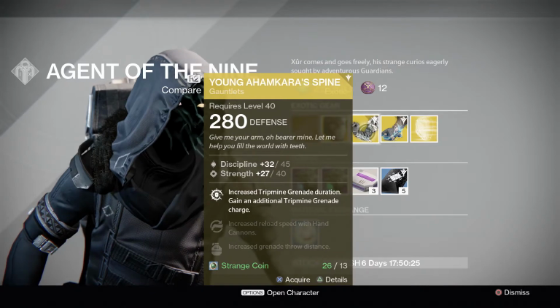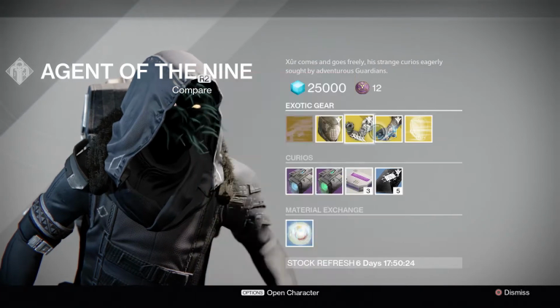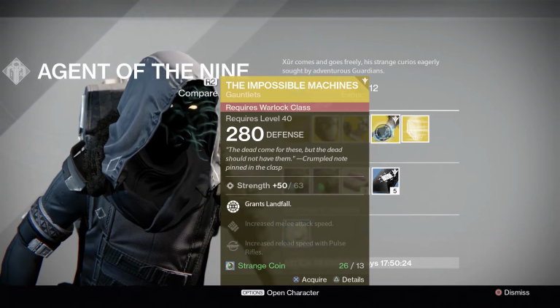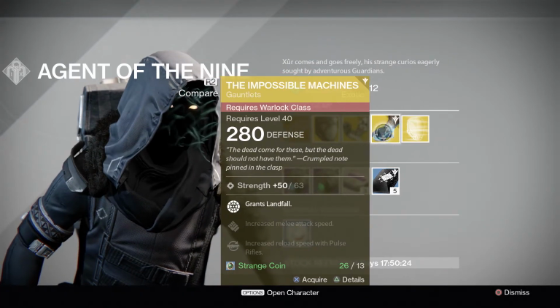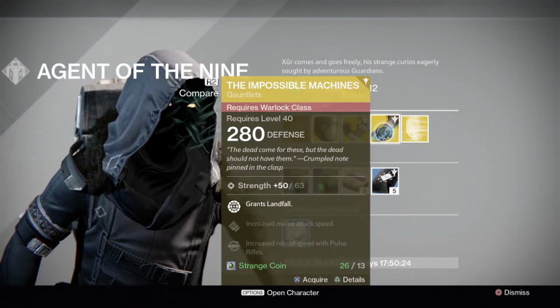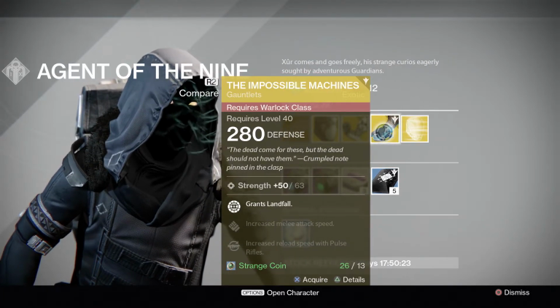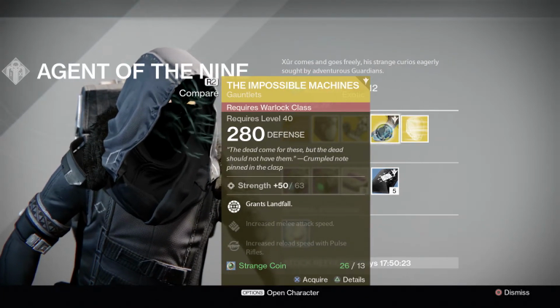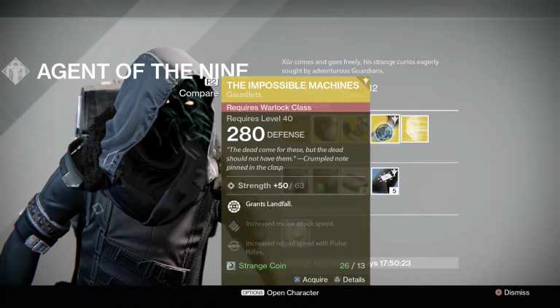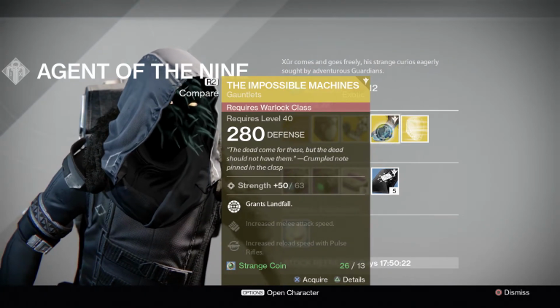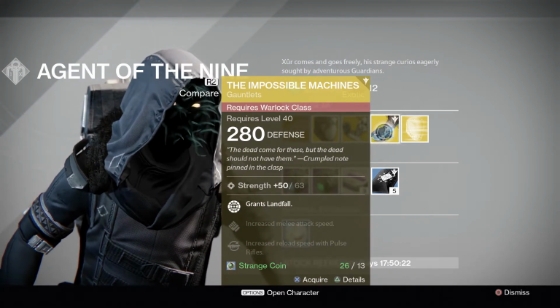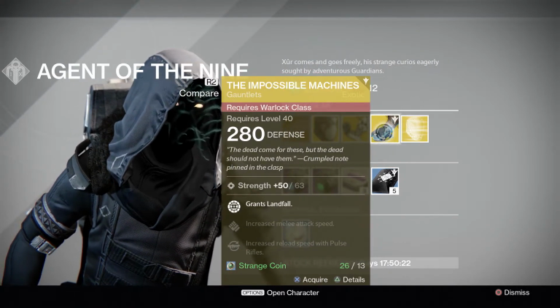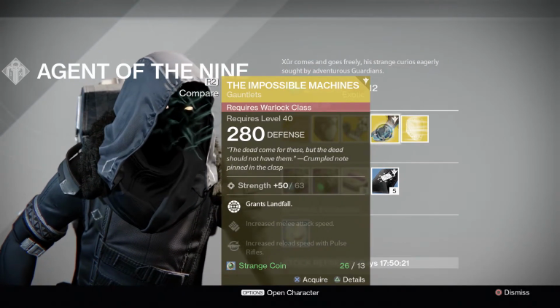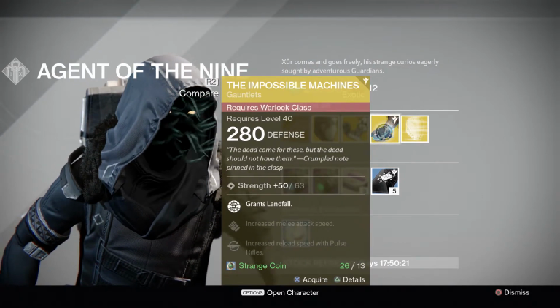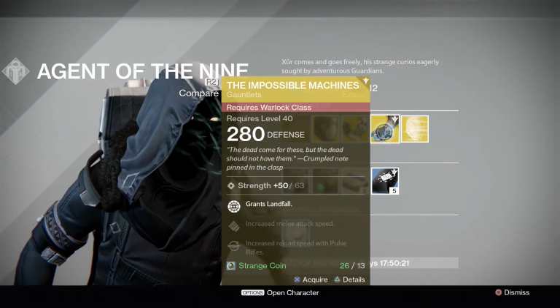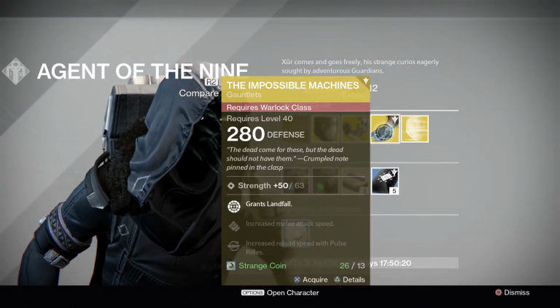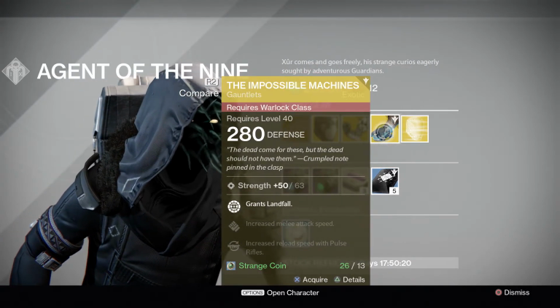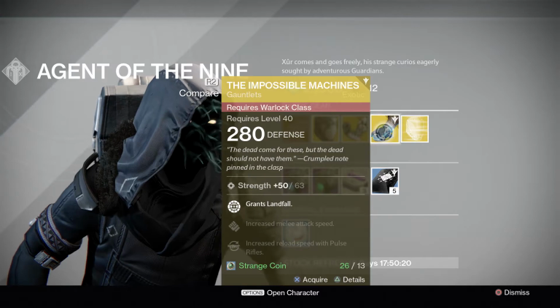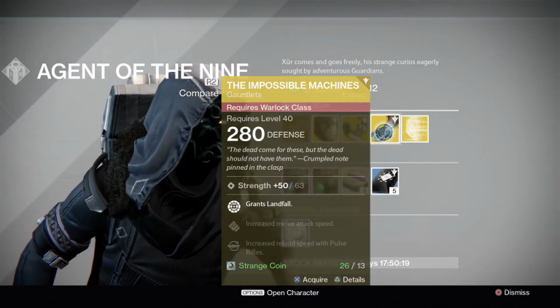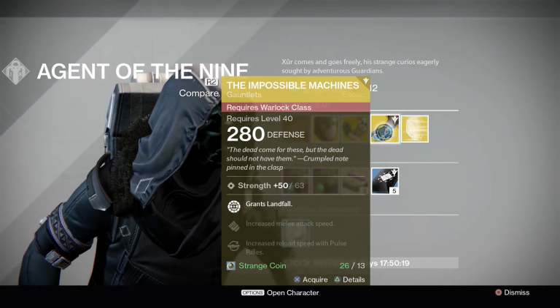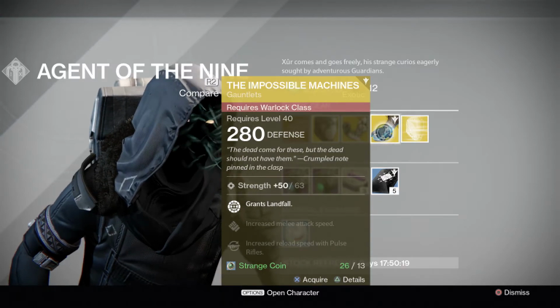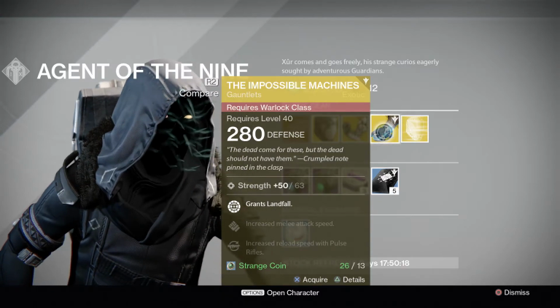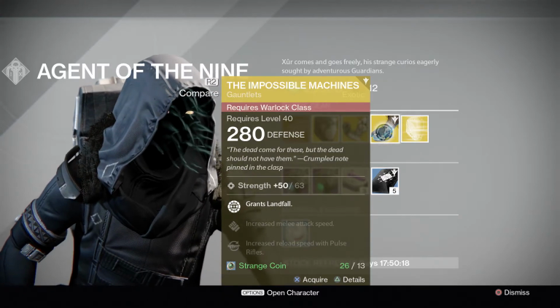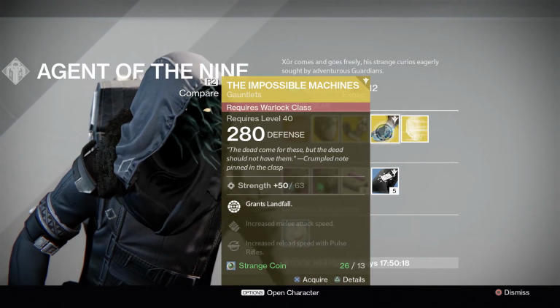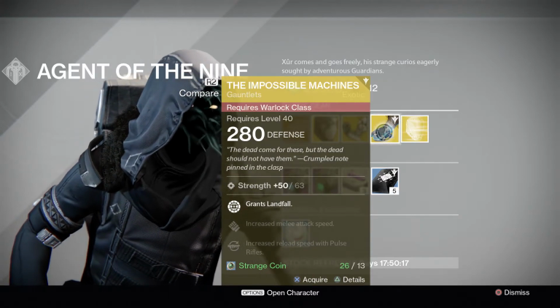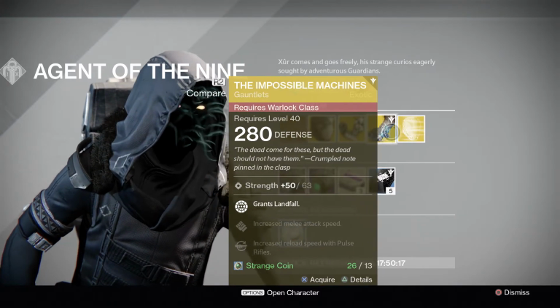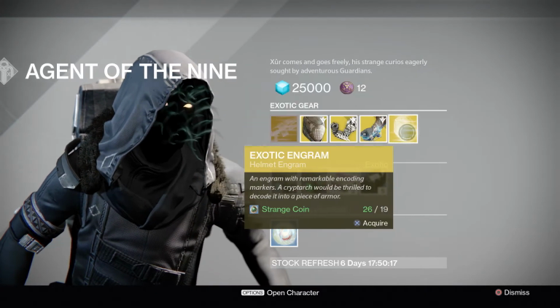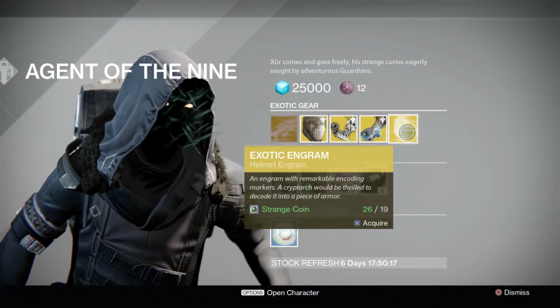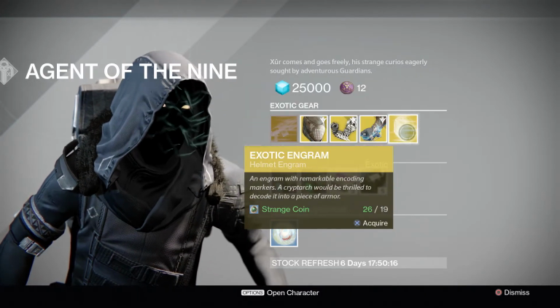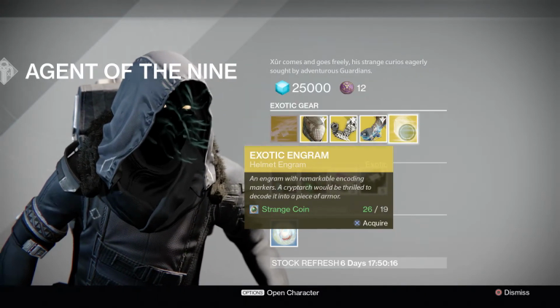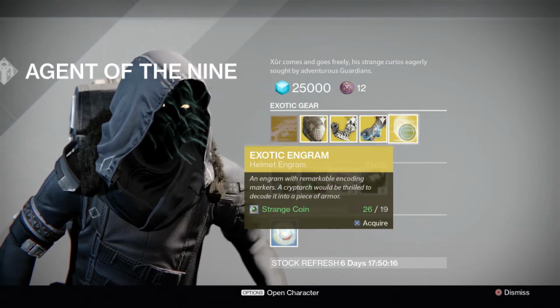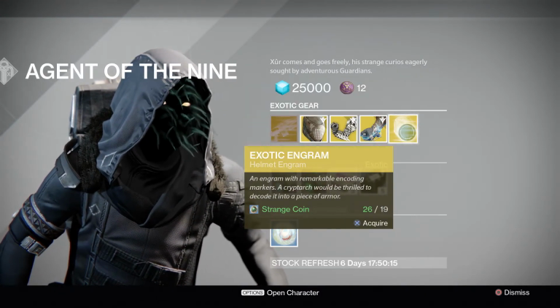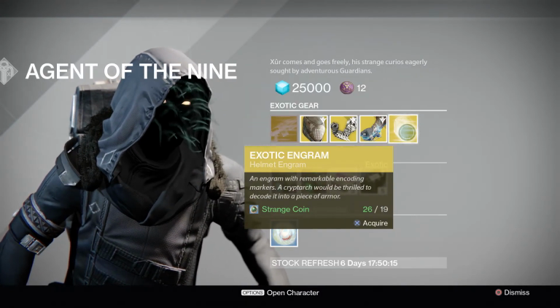For the Warlock this week, it's going to be the Impossible Machines, which grant Landfall, increased melee attack speed, and increased reload speed with pulse rifles. He's also going to have an exotic engram for helmets this week.